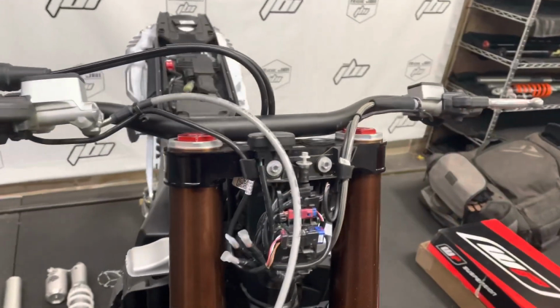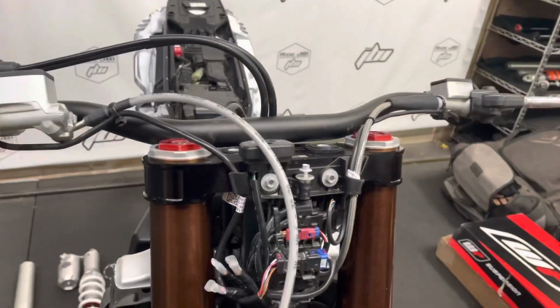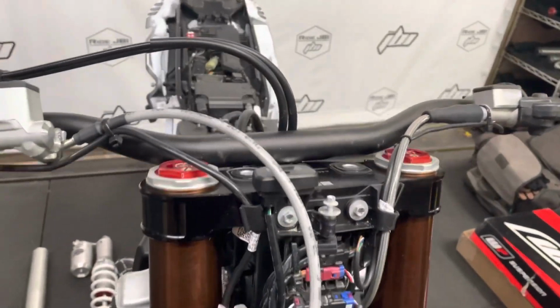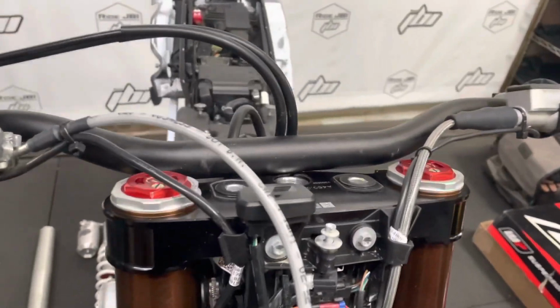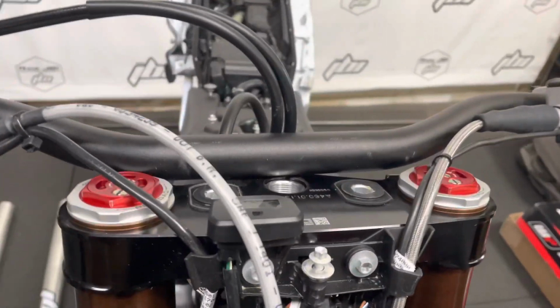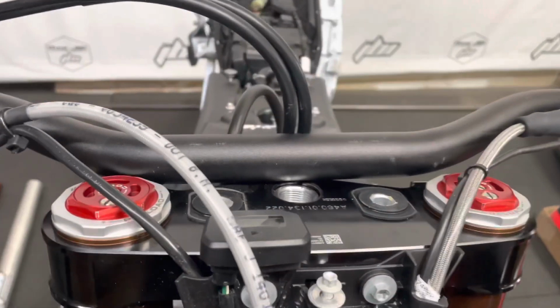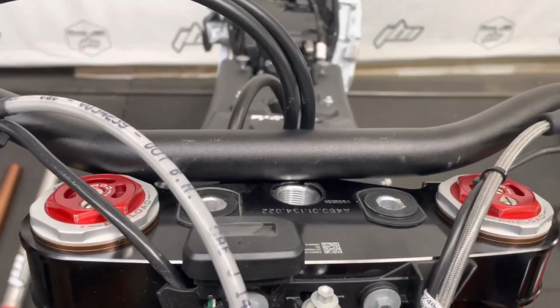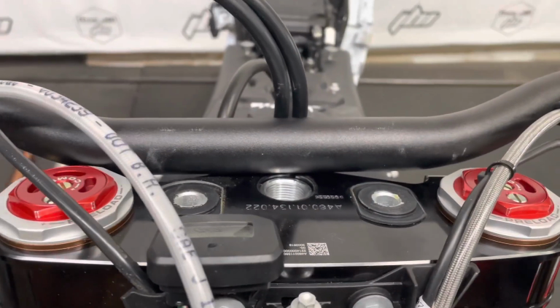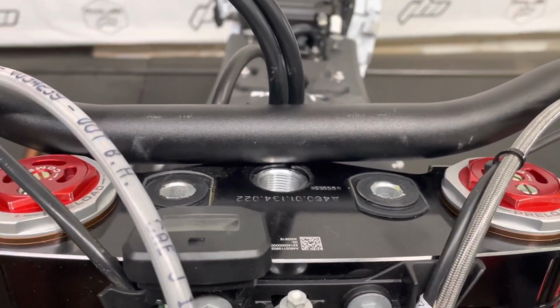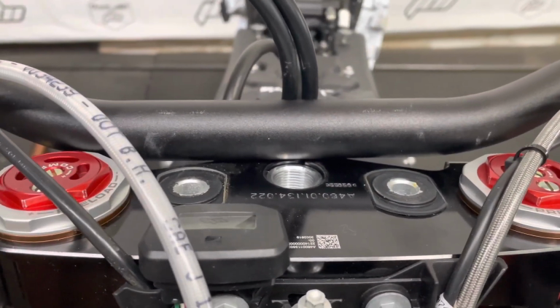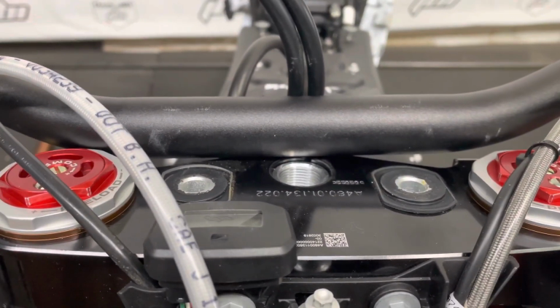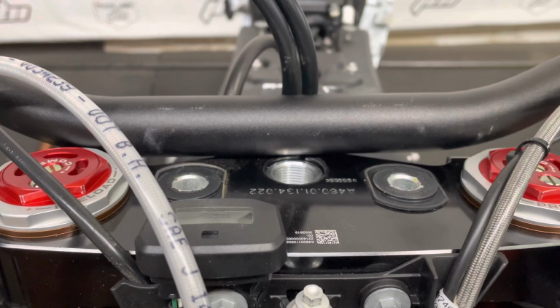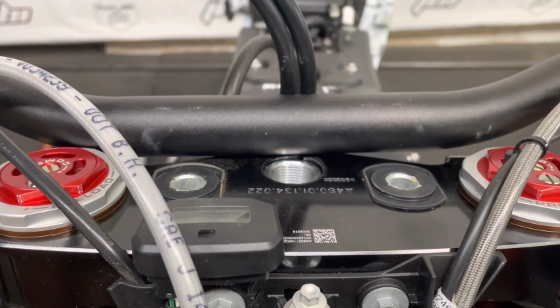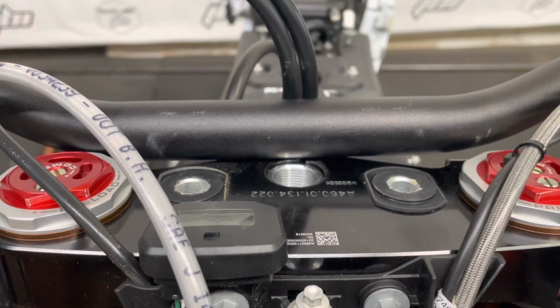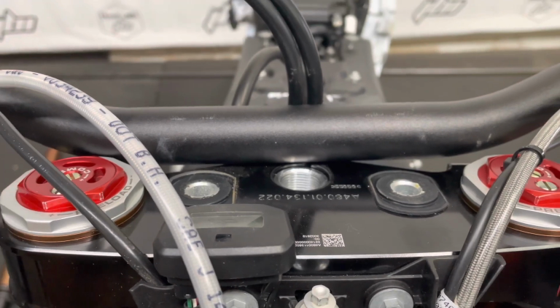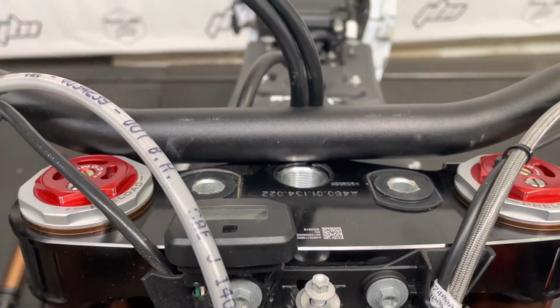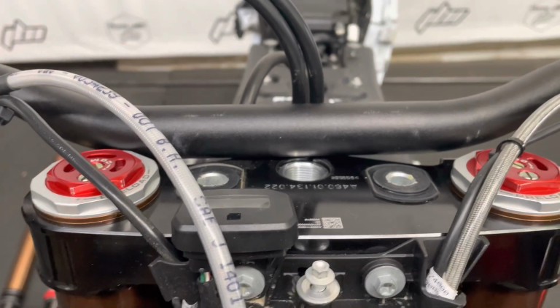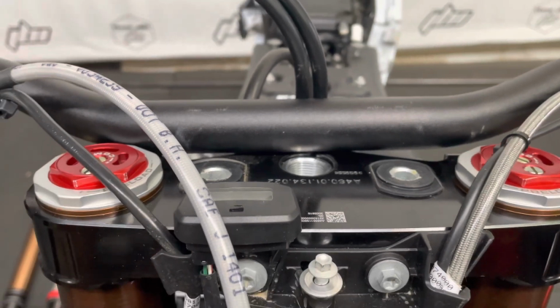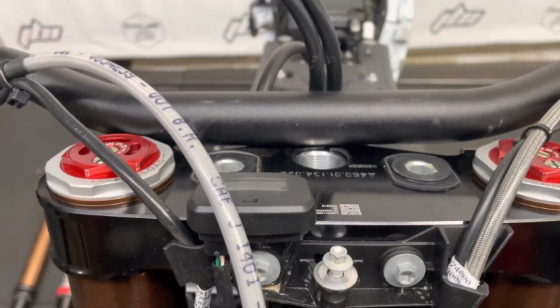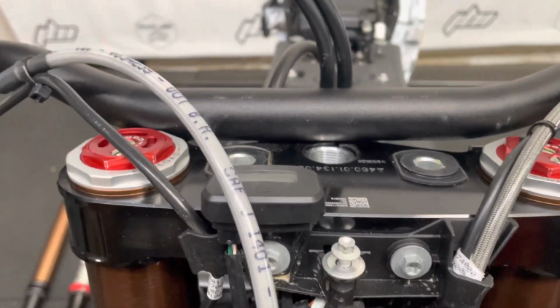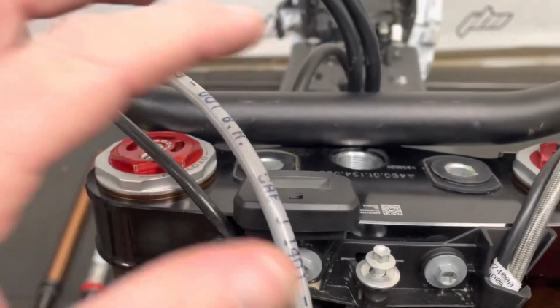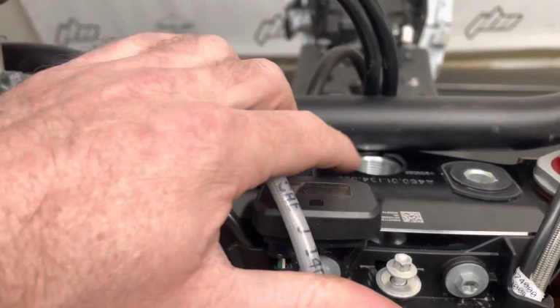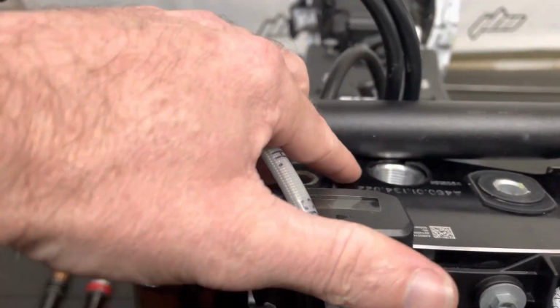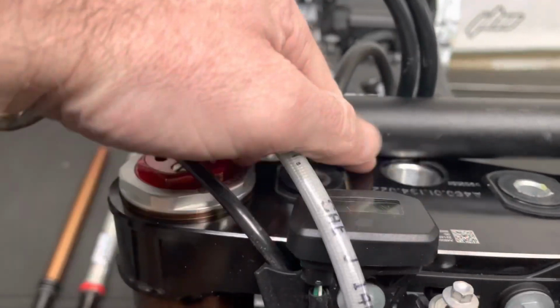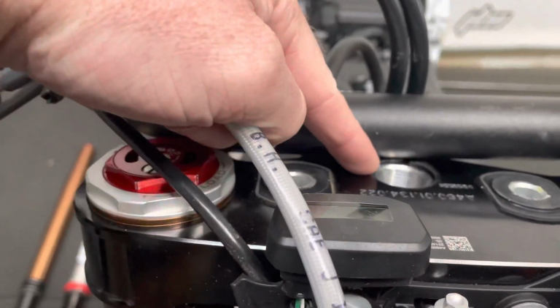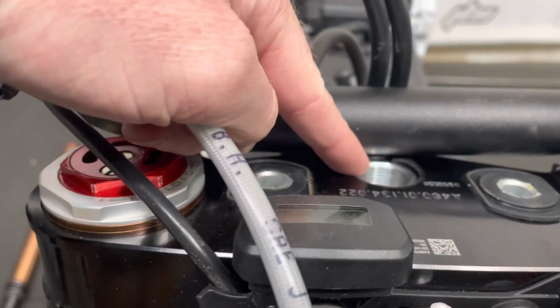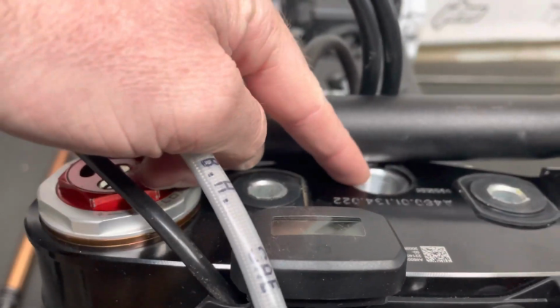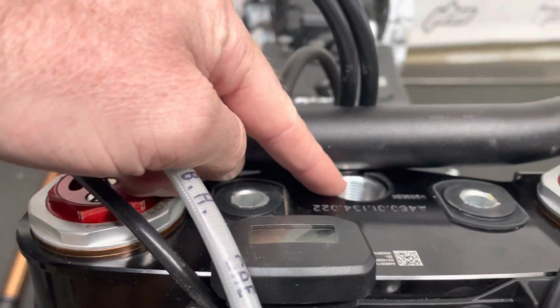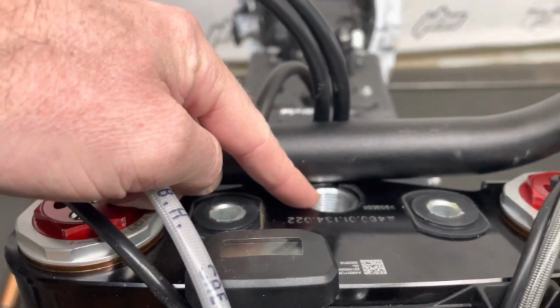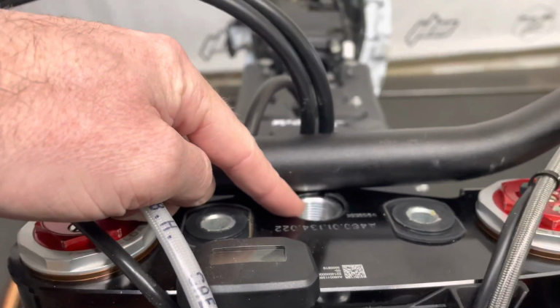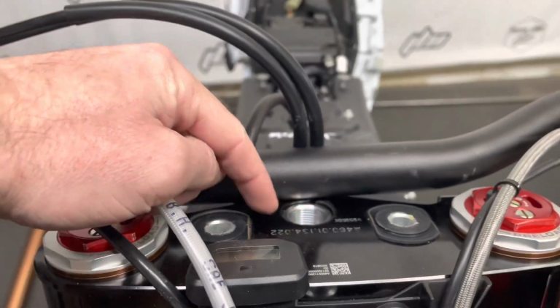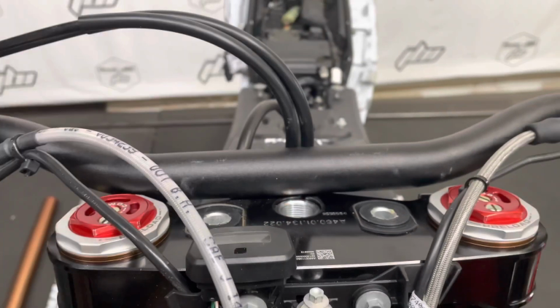The handlebar mounts have been stripped down and set off to be anodized black, along with the steering stem nut as well. We're going to anodize that black too.